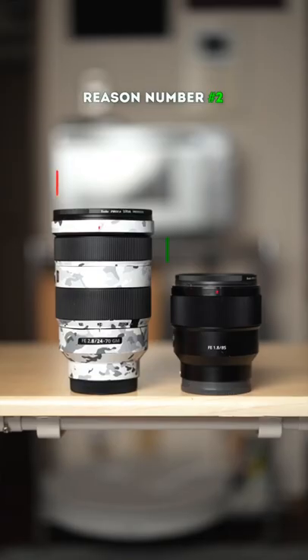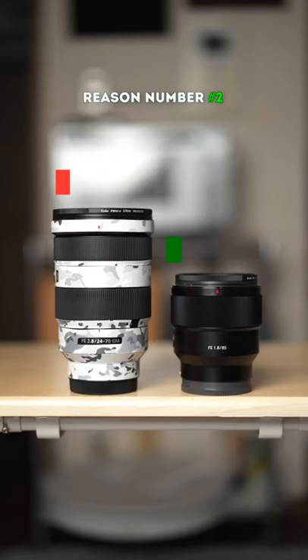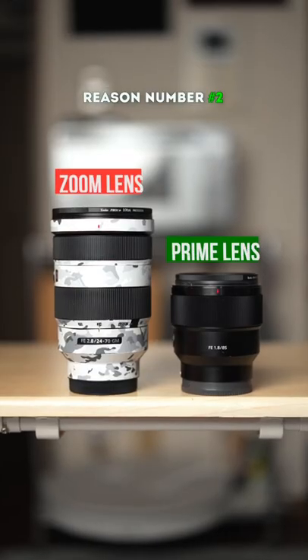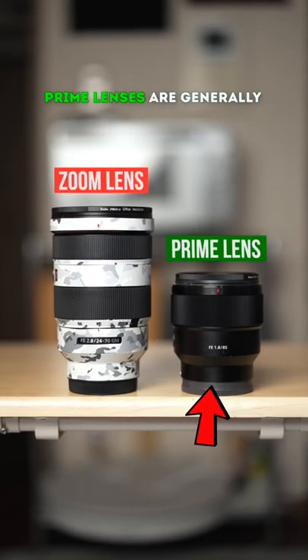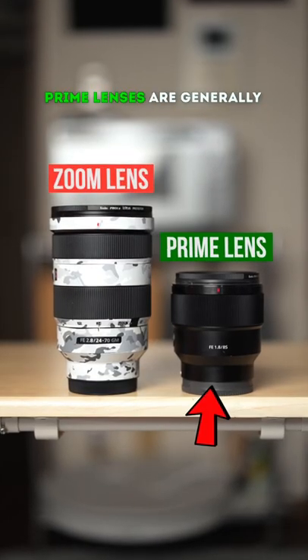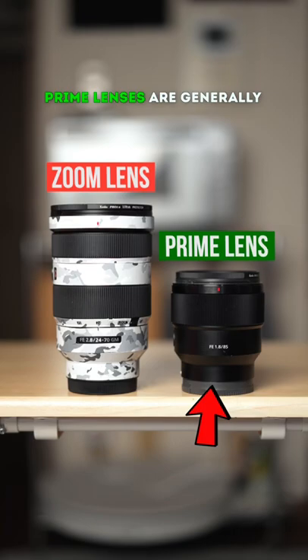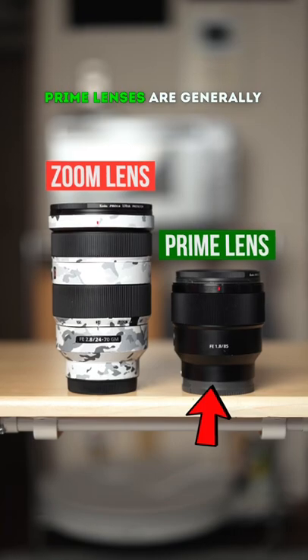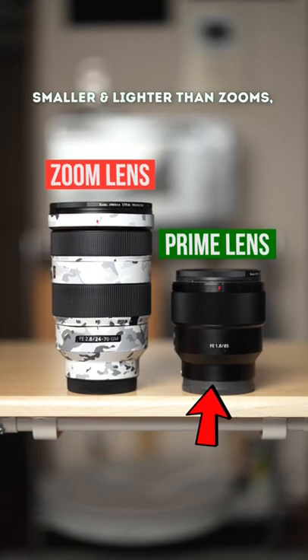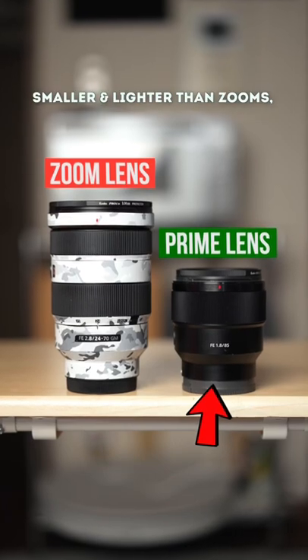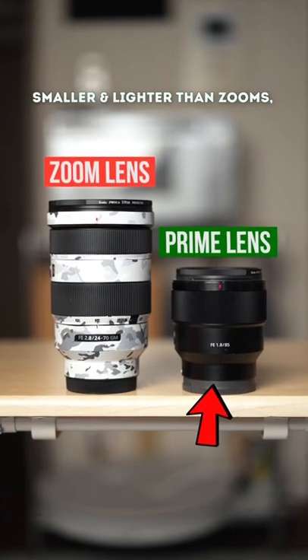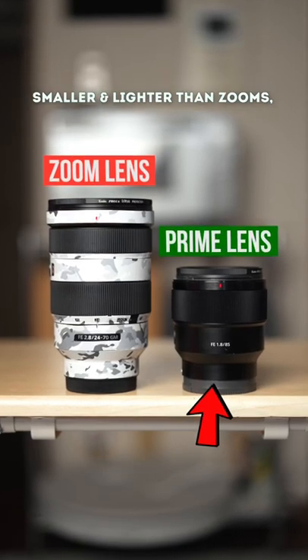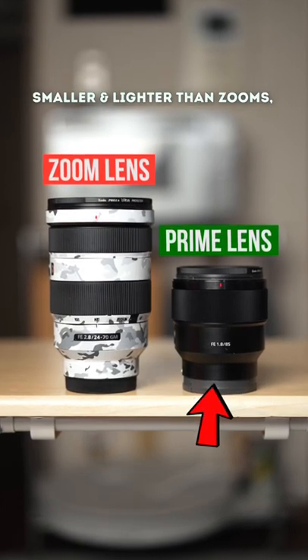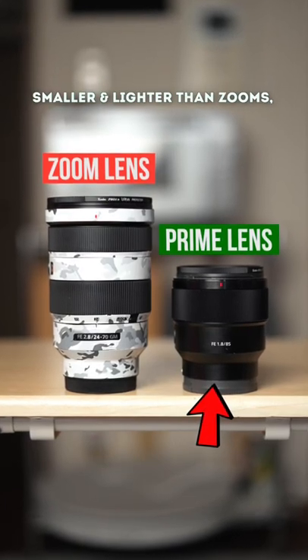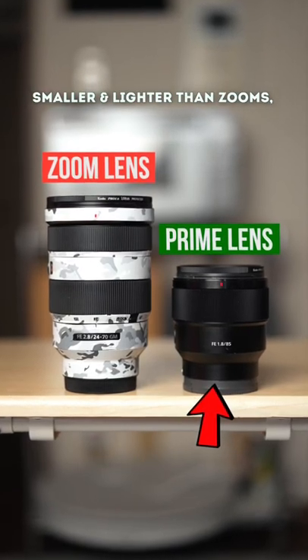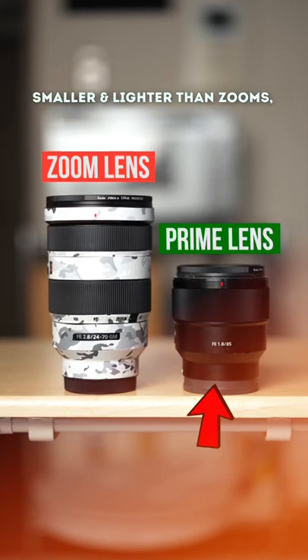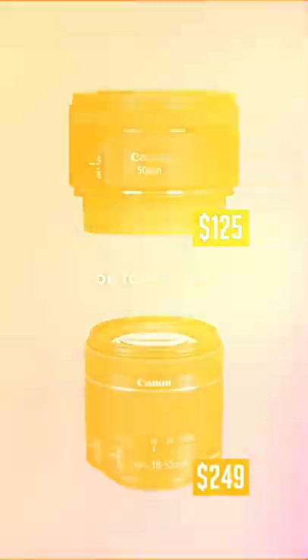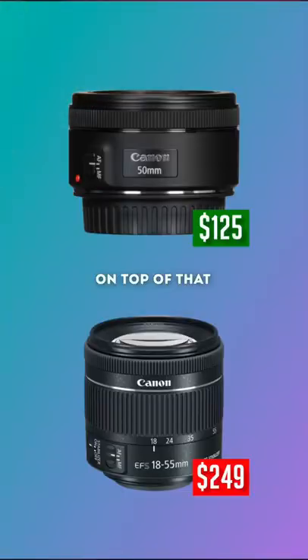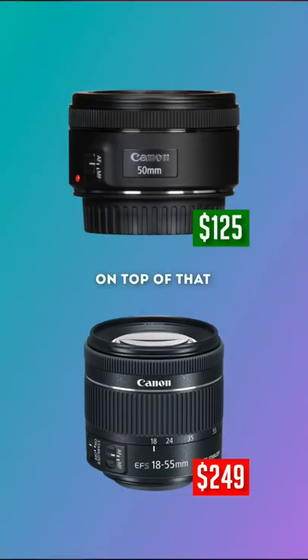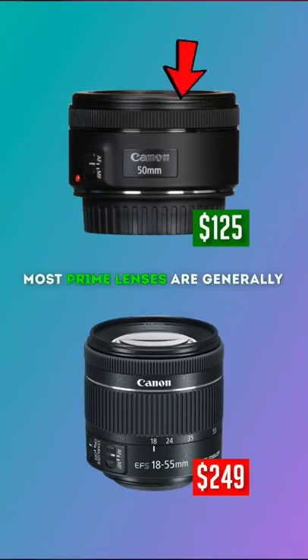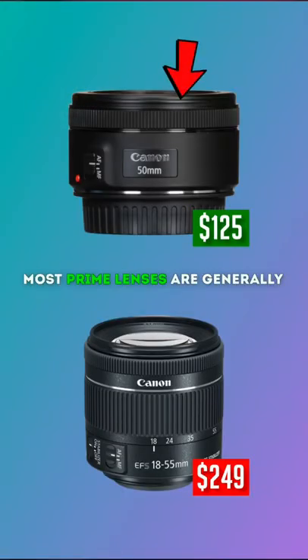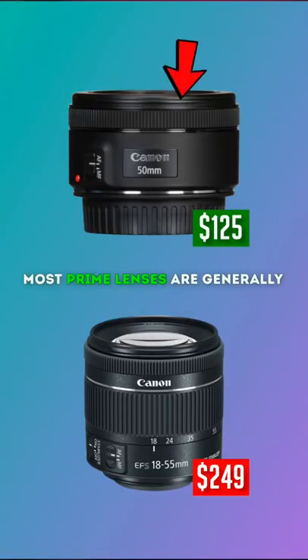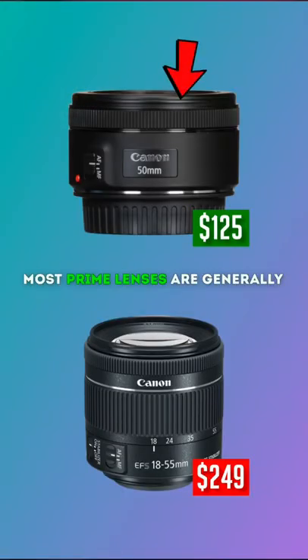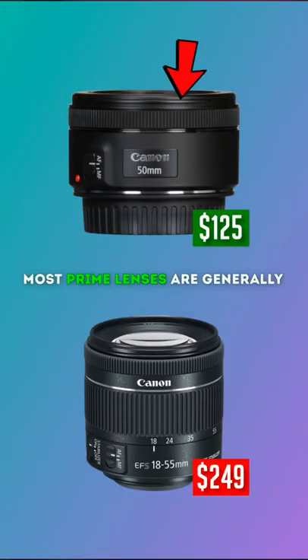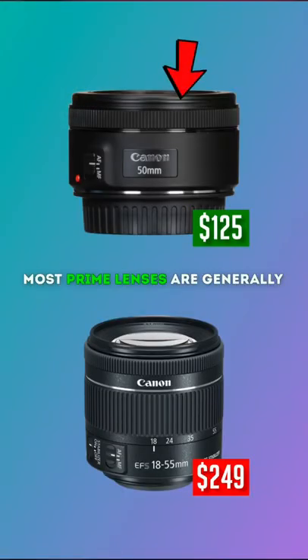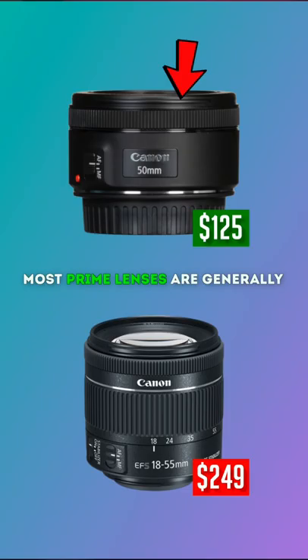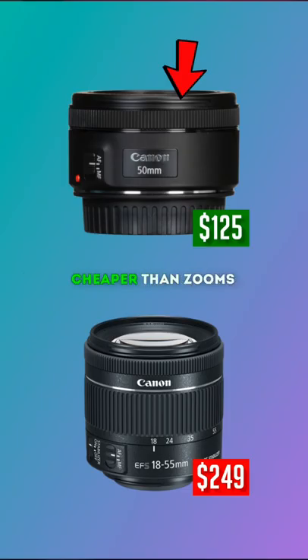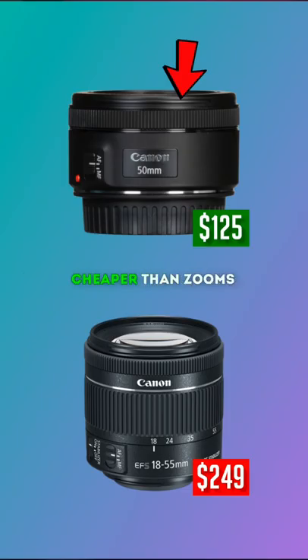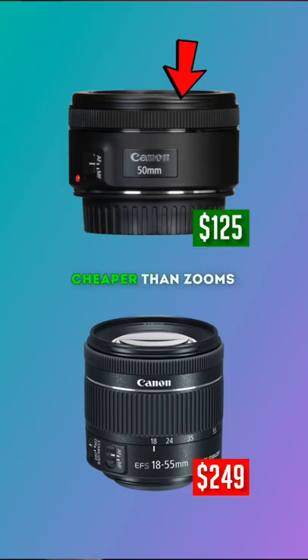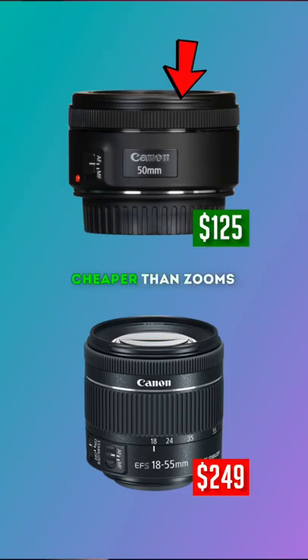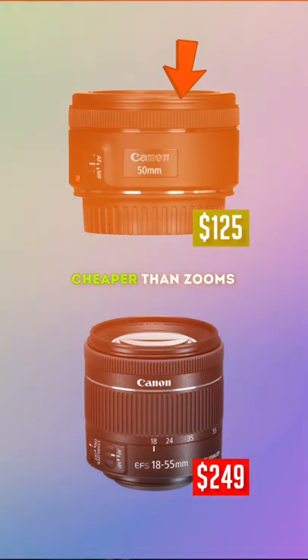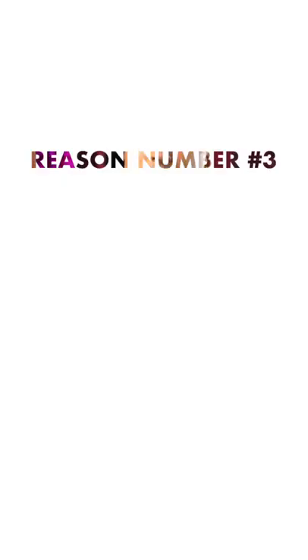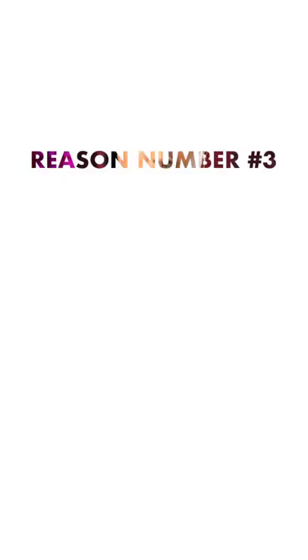Number 2: Prime lenses are generally smaller and lighter than zooms. On top of that, most prime lenses are generally cheaper than zooms.